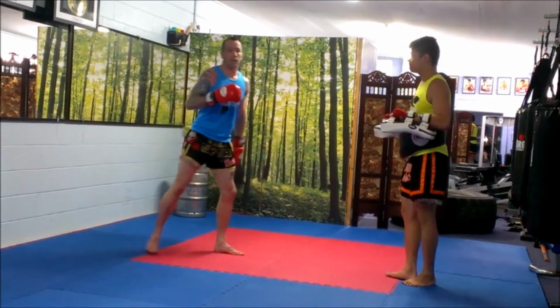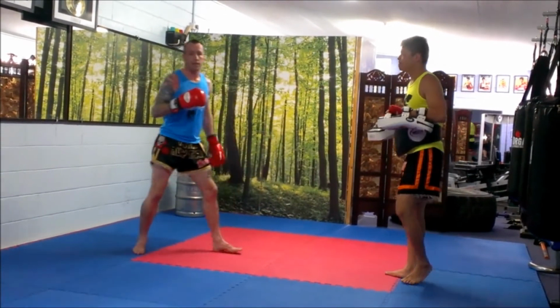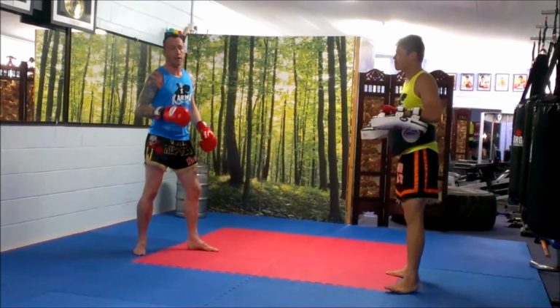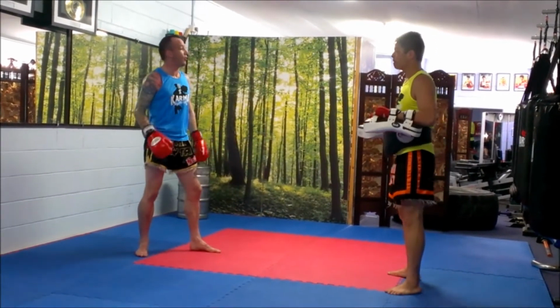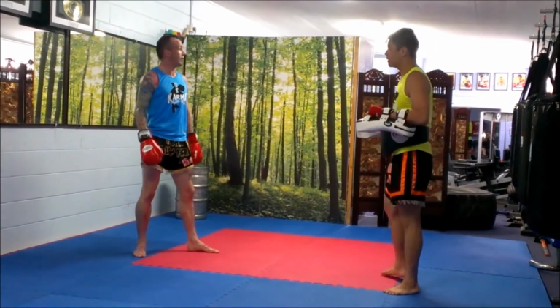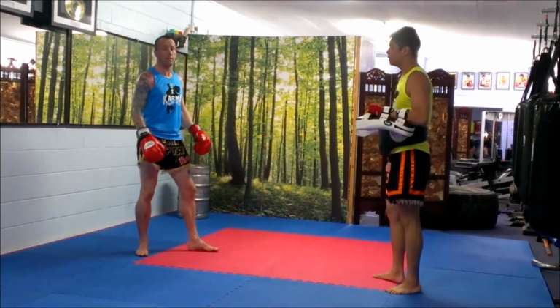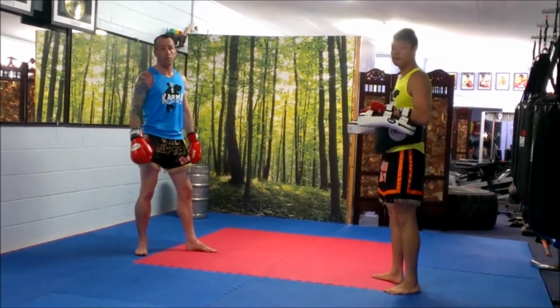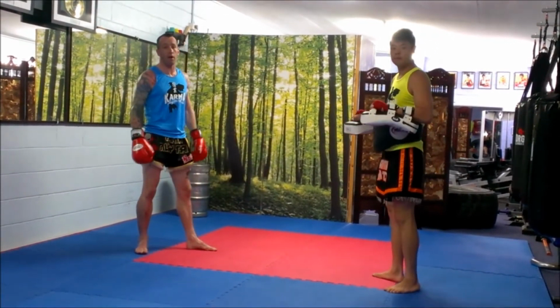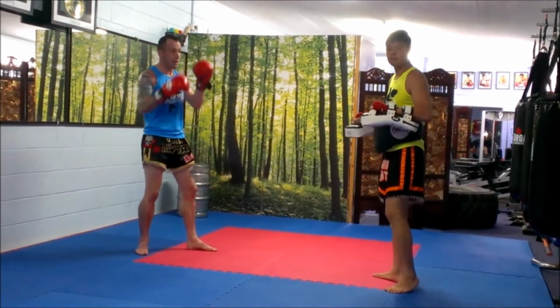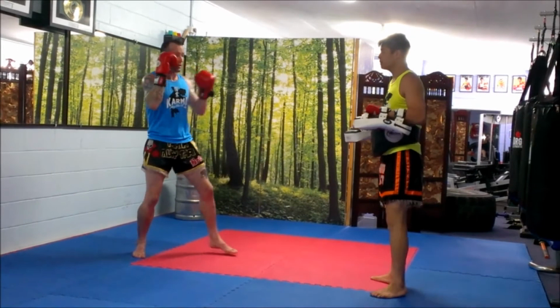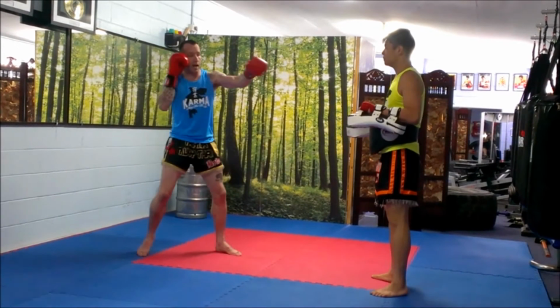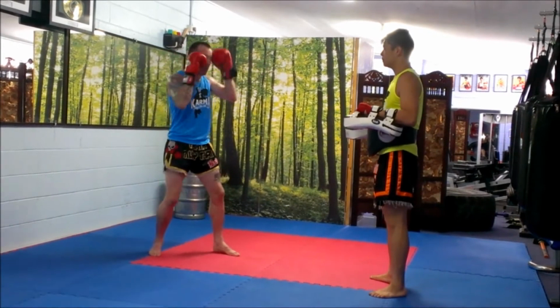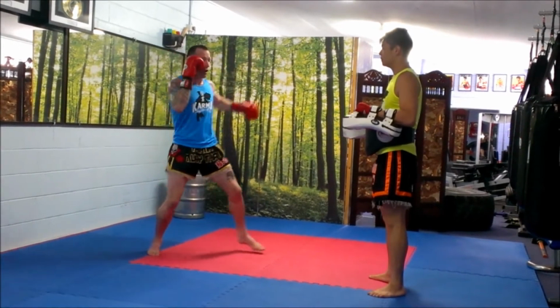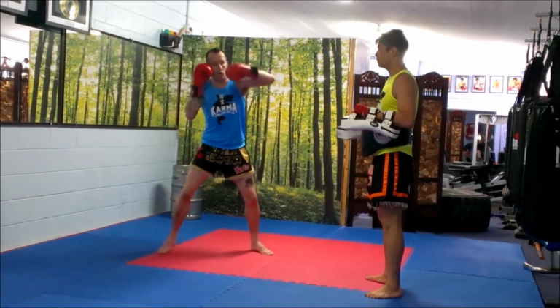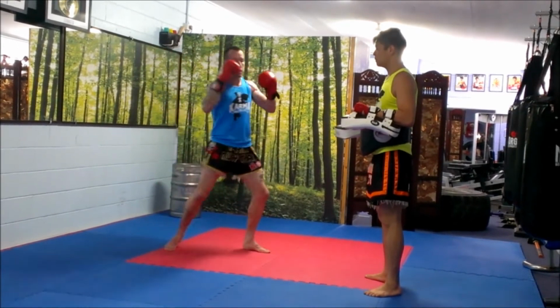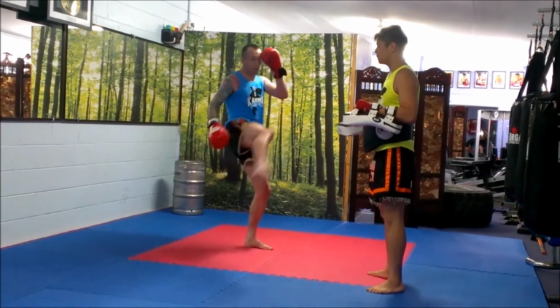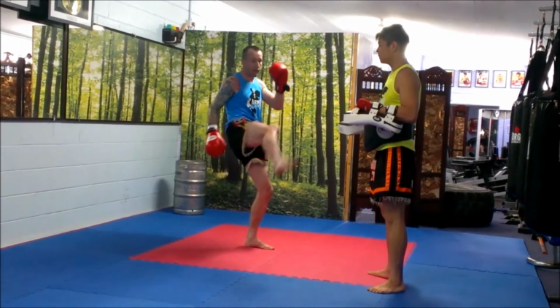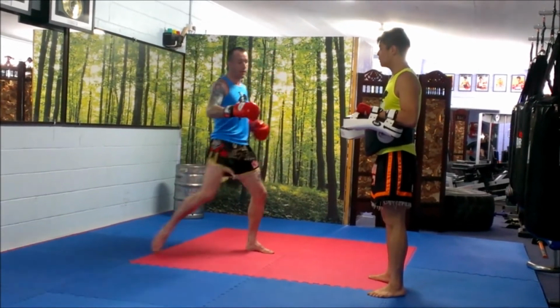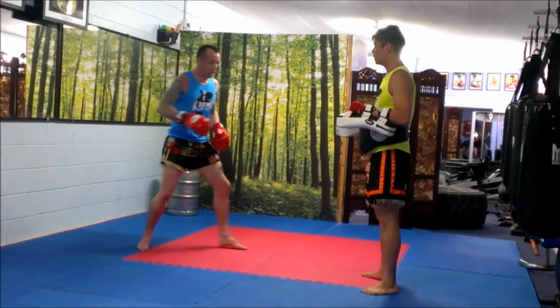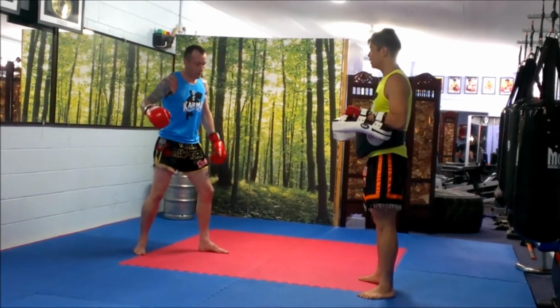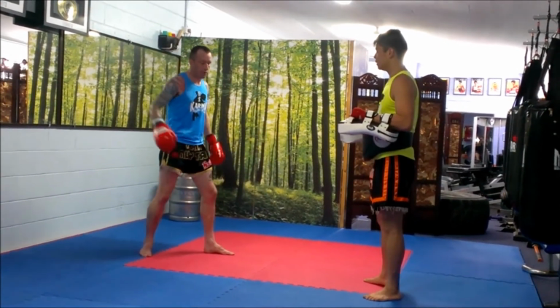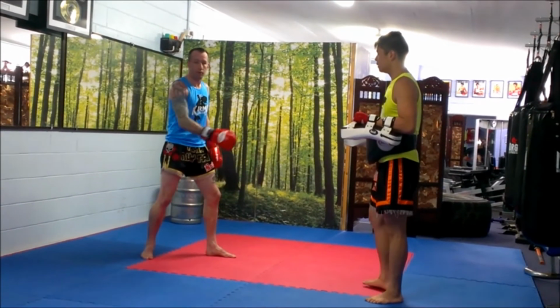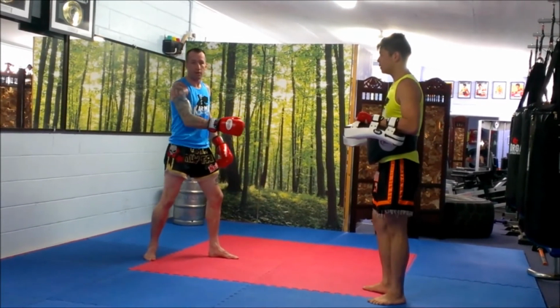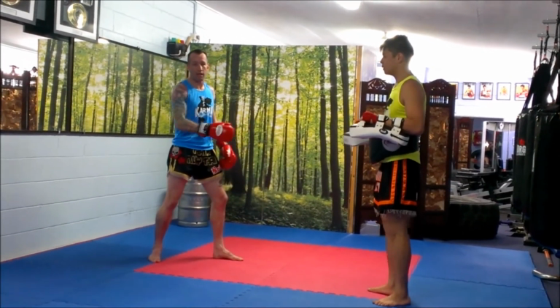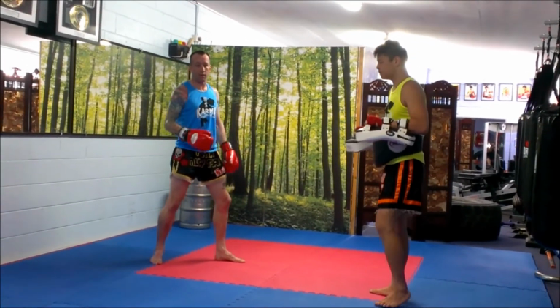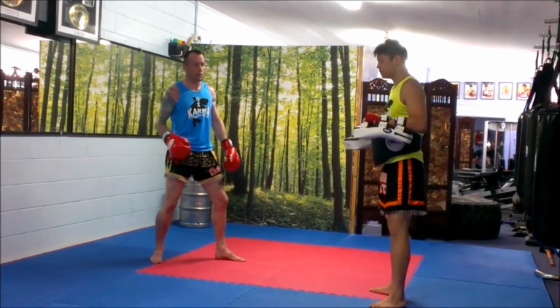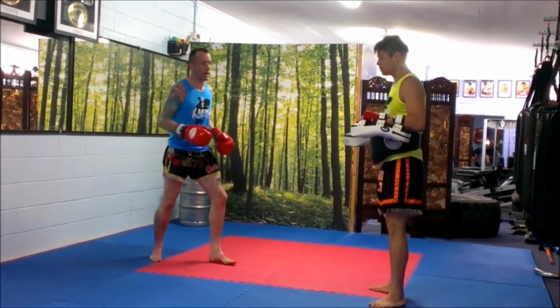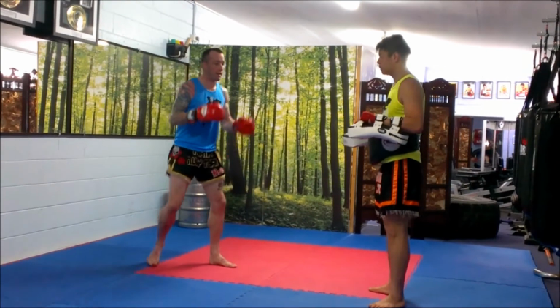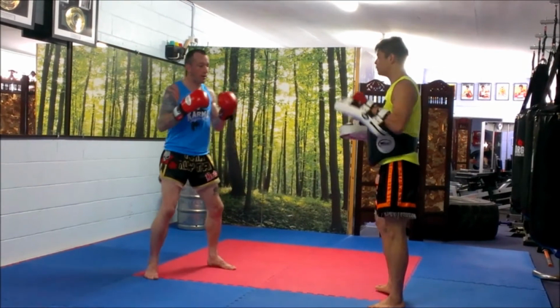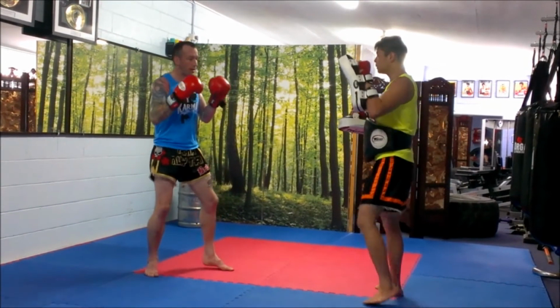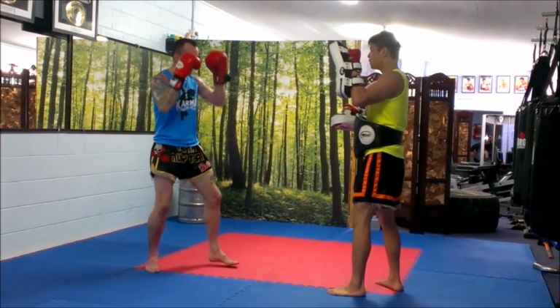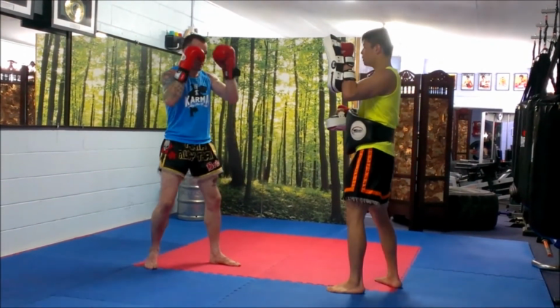The second combo is double one. It's a jab, hook, right kick. You're slowly moving around to the left before the kick. On the pads it looks like this.